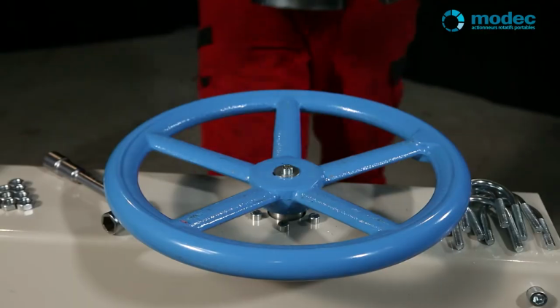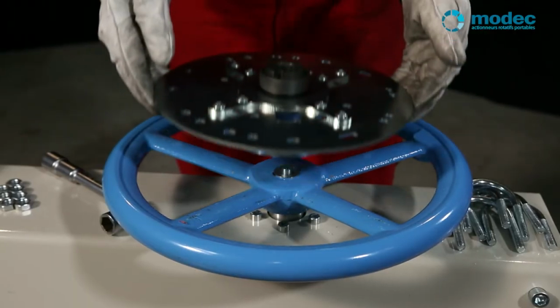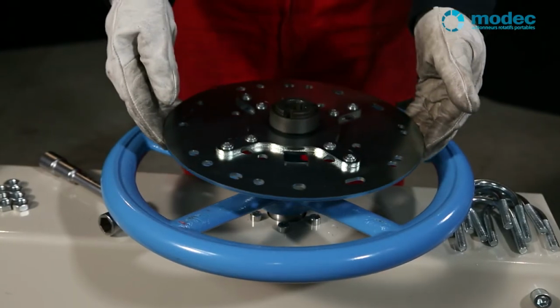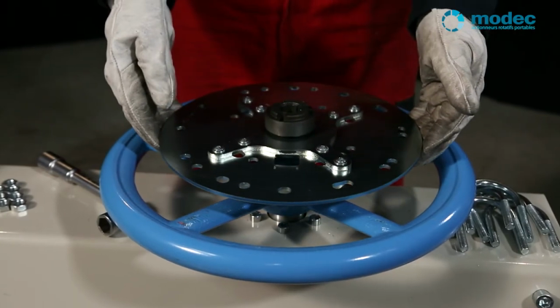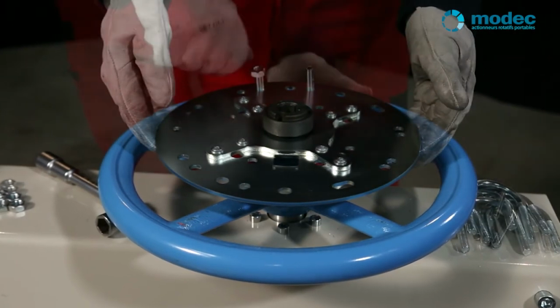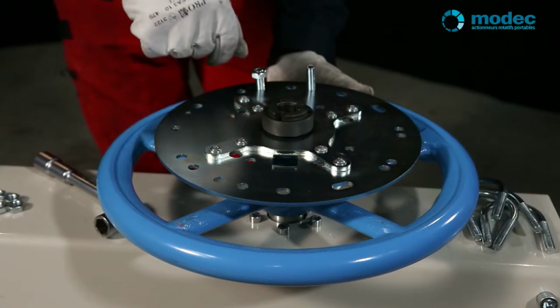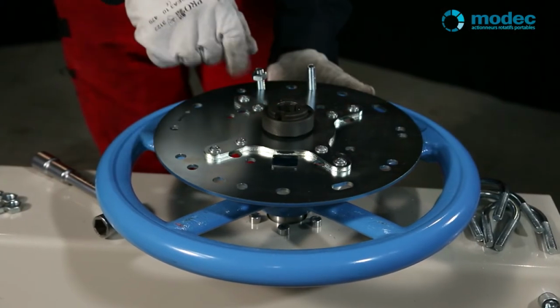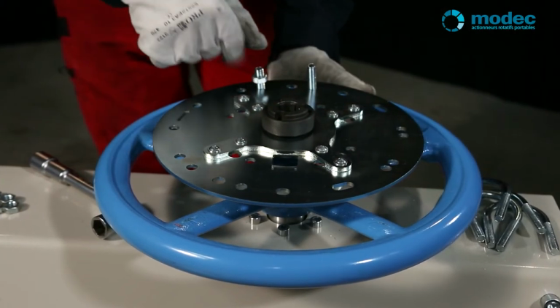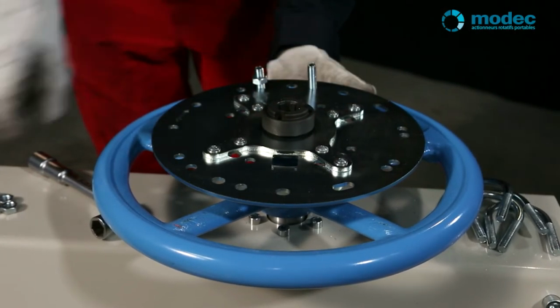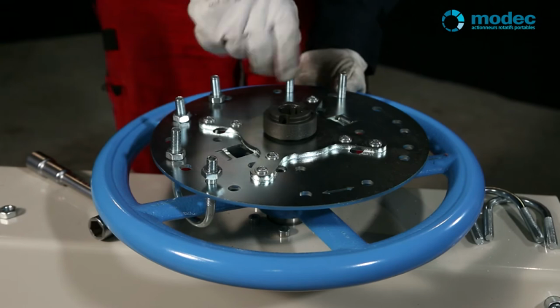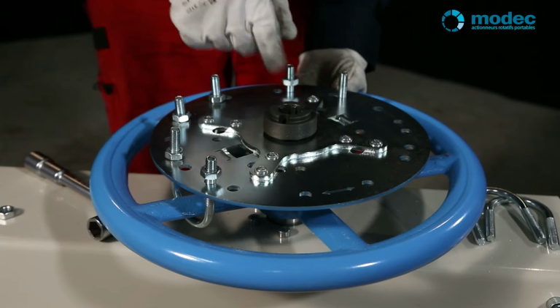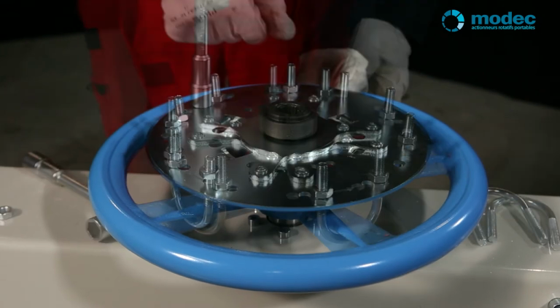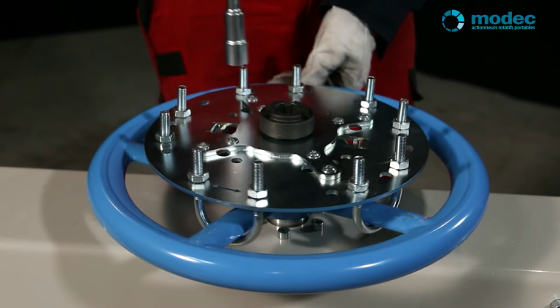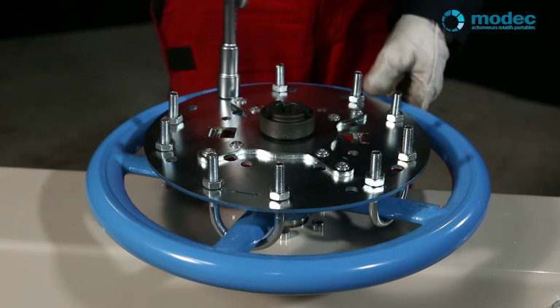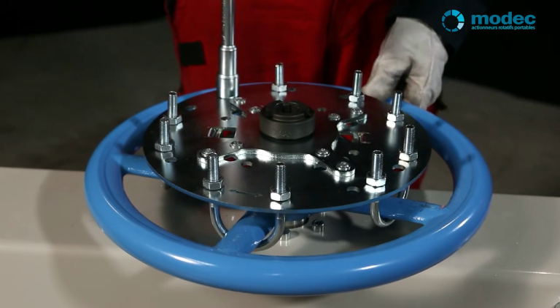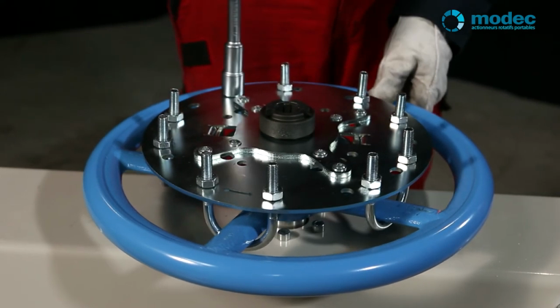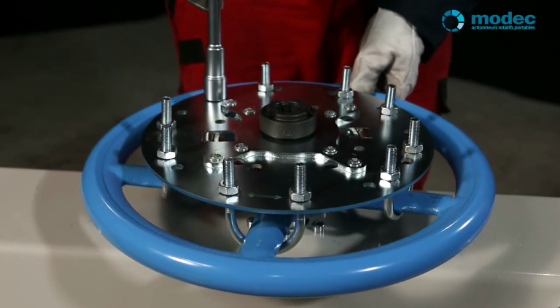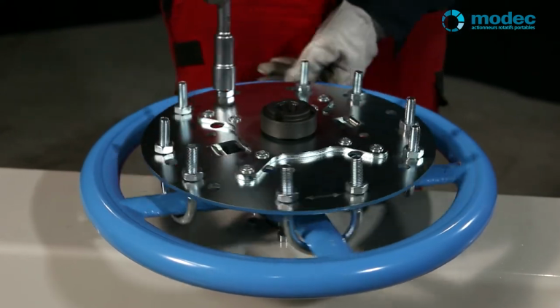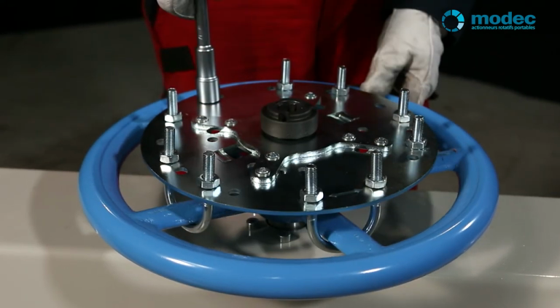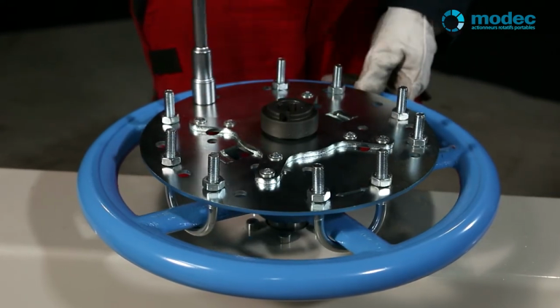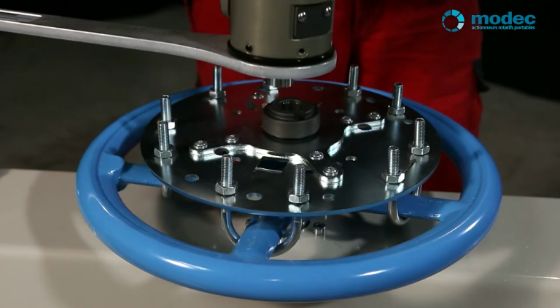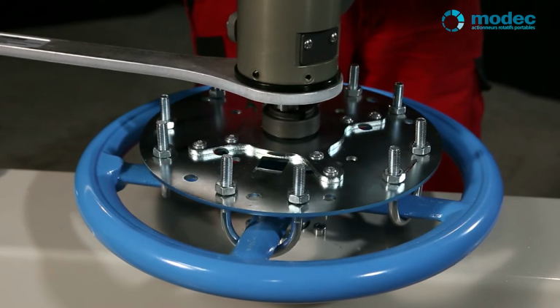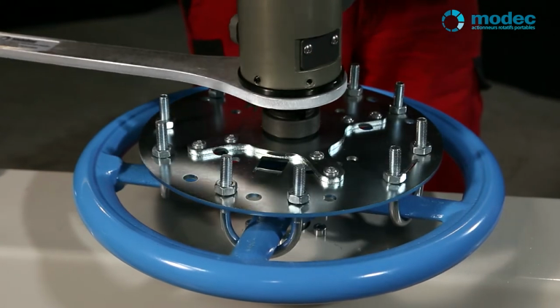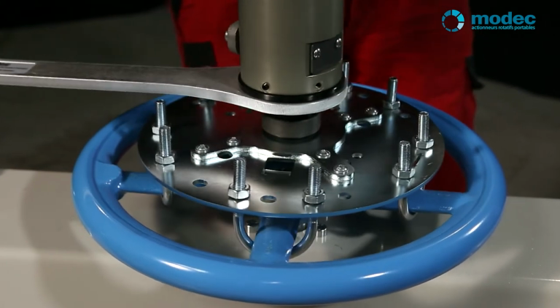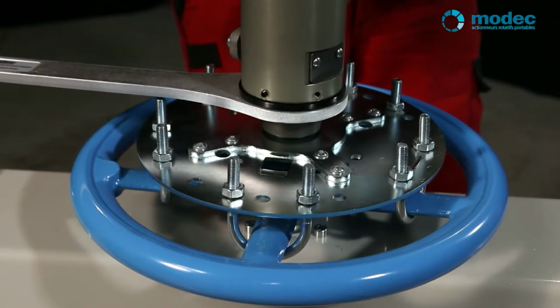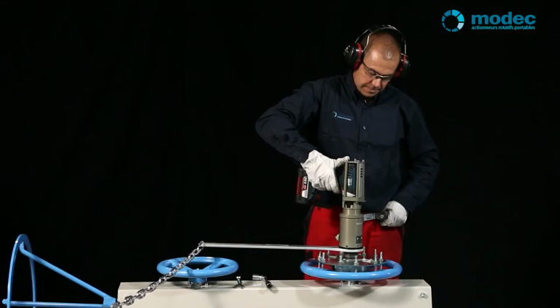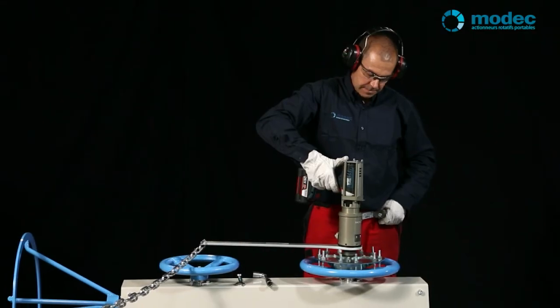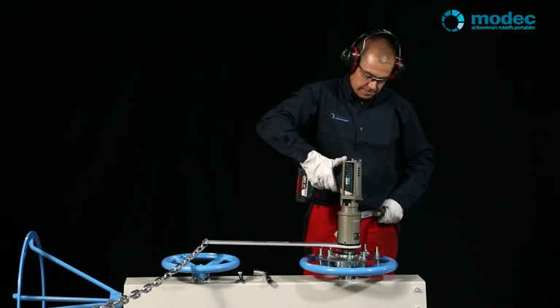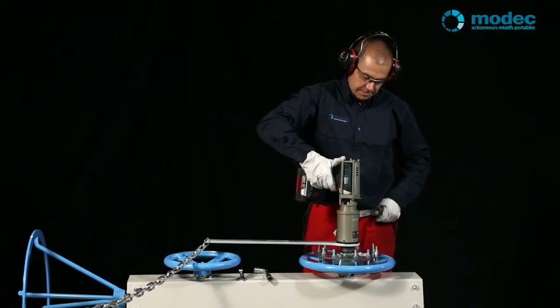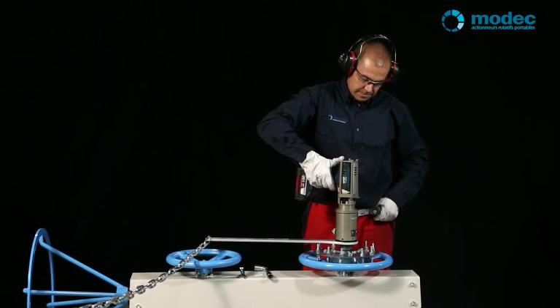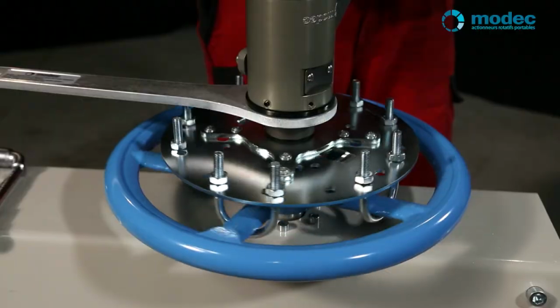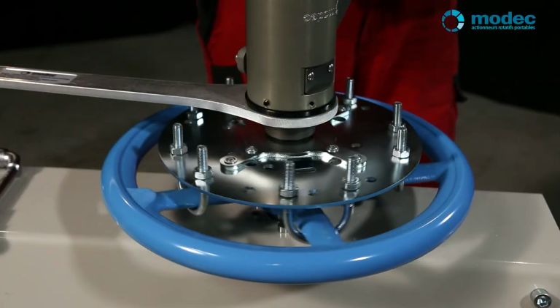The fixed universal adapter is a drive plate that must be installed onto the hand wheel. It's a good choice if you have just one or two hand wheels to manipulate, and it's adapted for use on both flat and slightly tapered hand wheels.